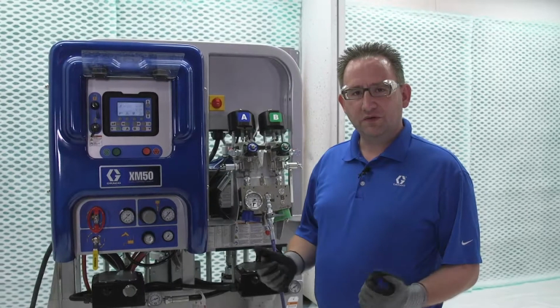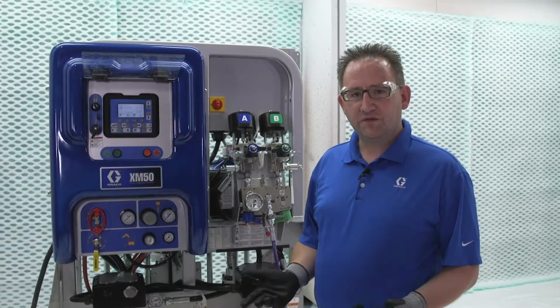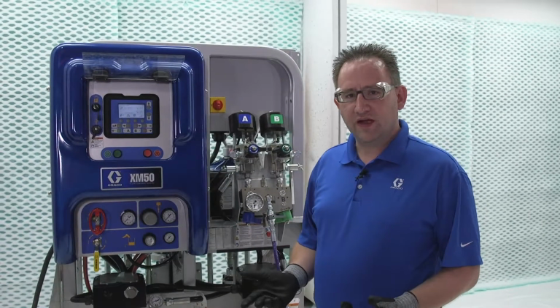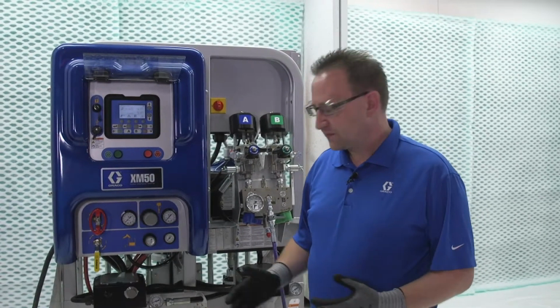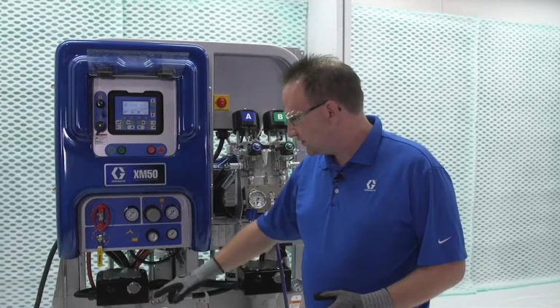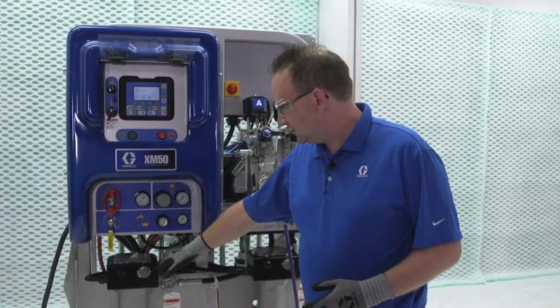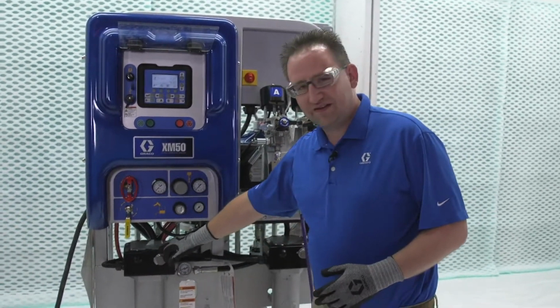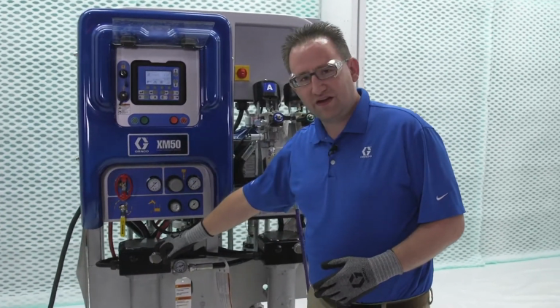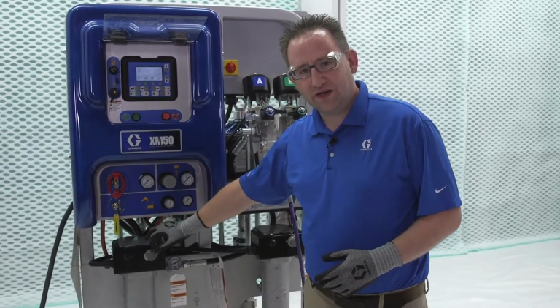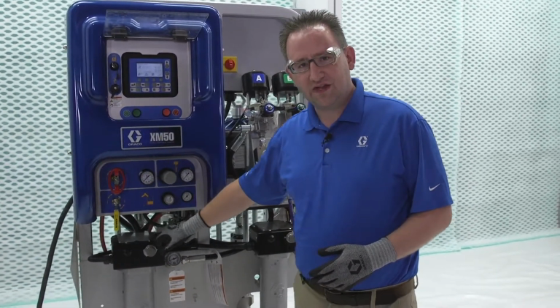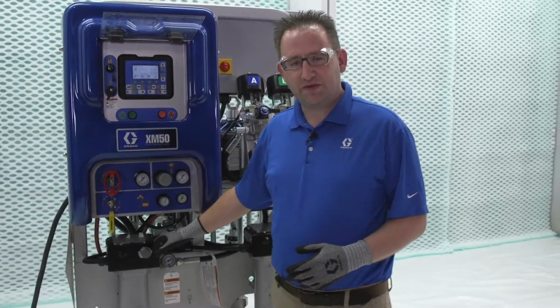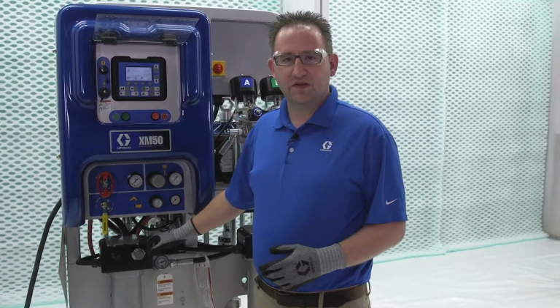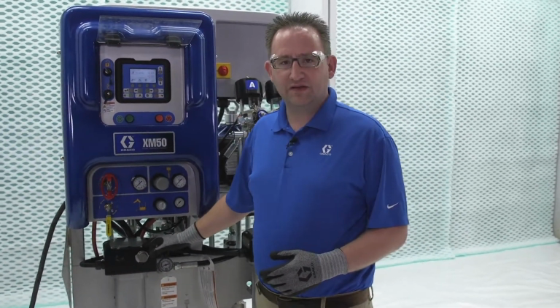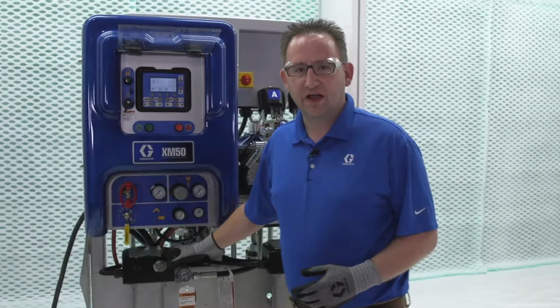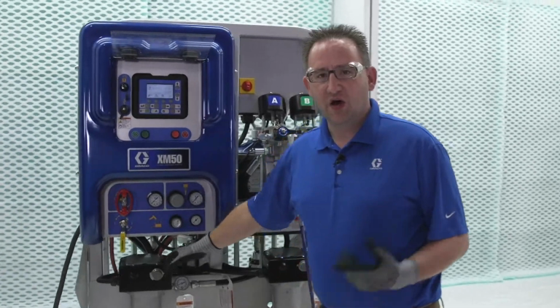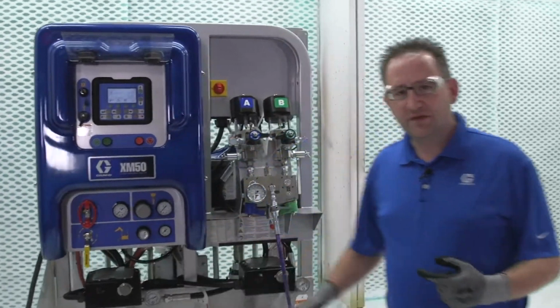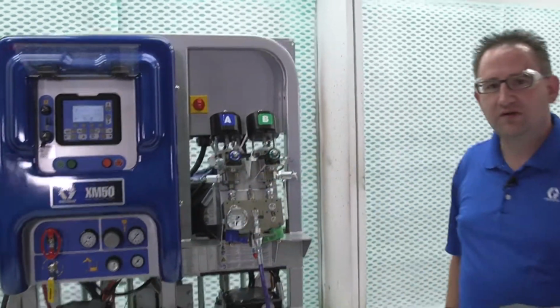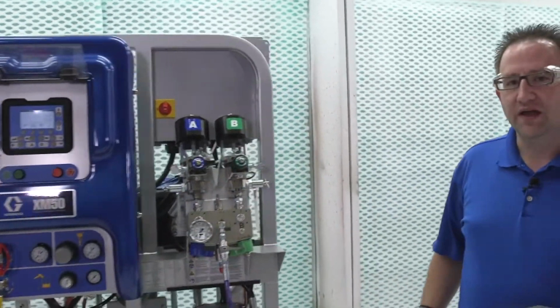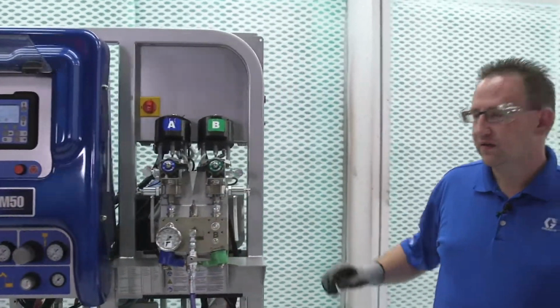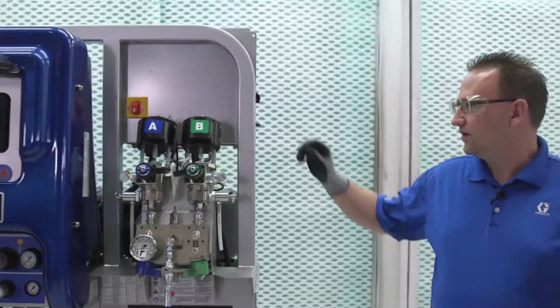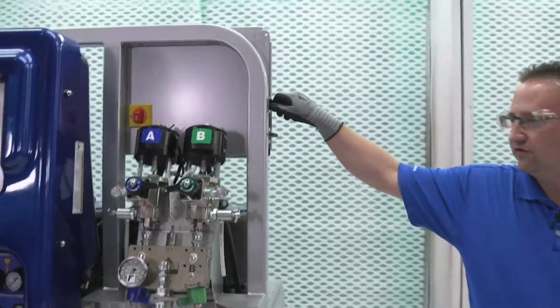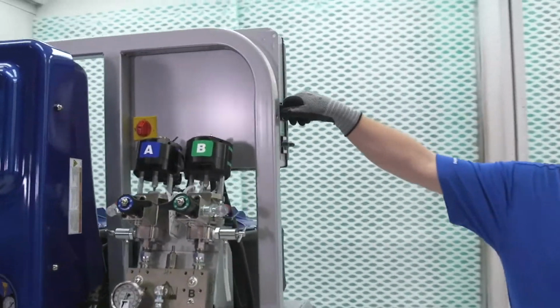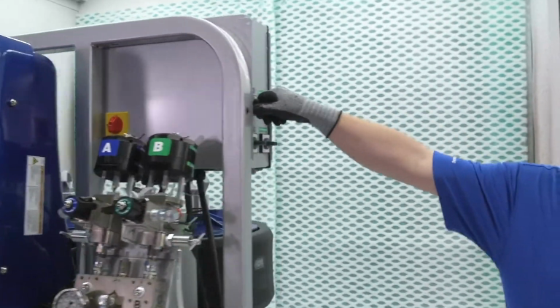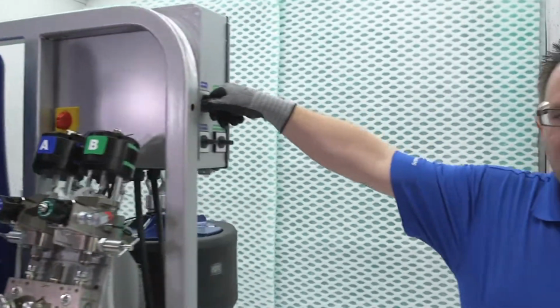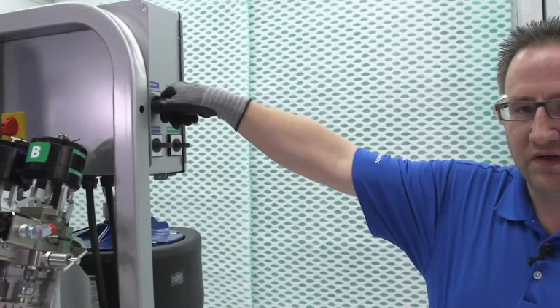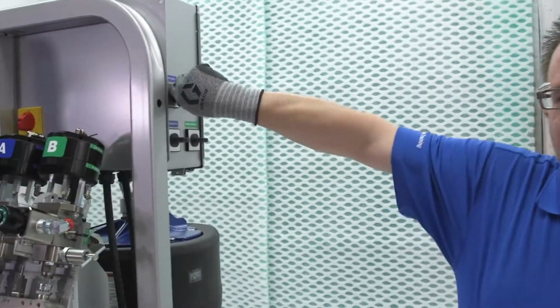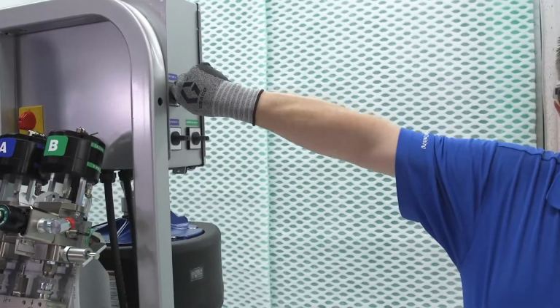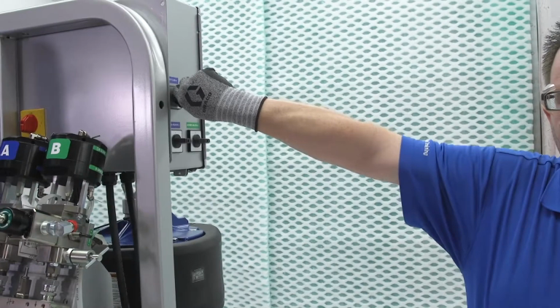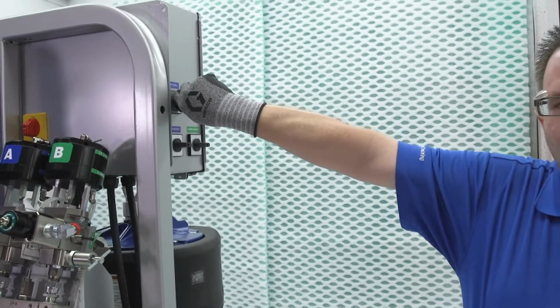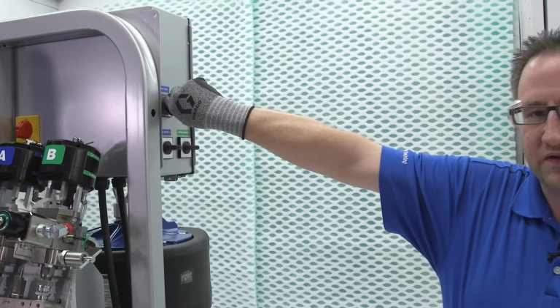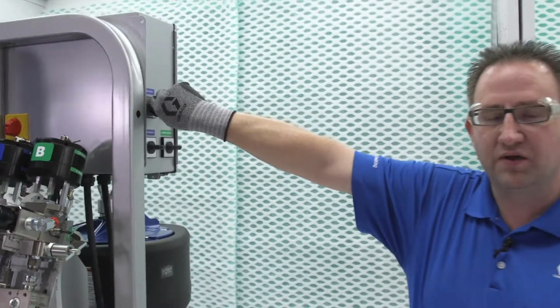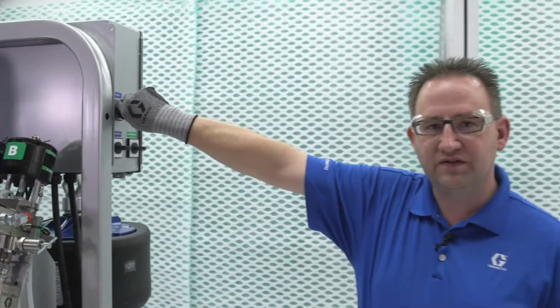Once we're done for the day, what's nice is that setting — we can just keep it there for the next day. All we have to do is turn off that heat zone, saving us time tomorrow because it's already preset.